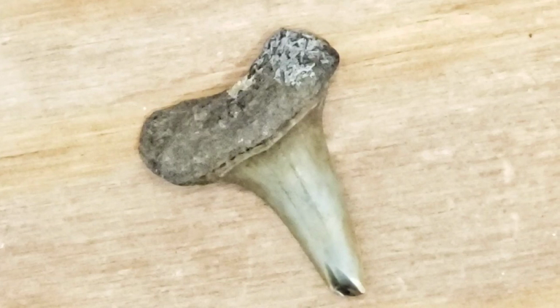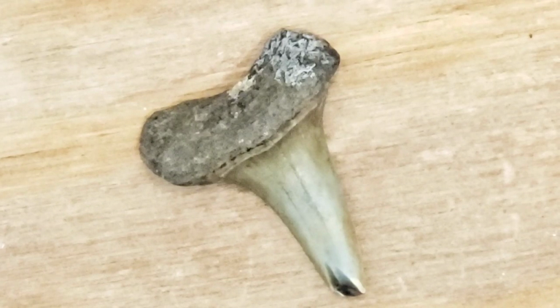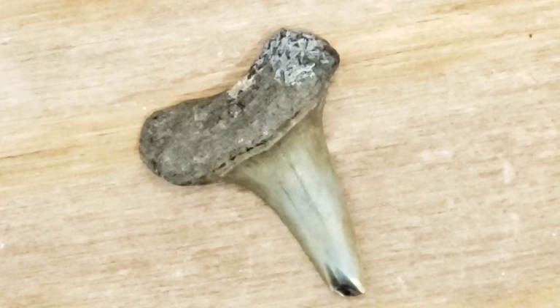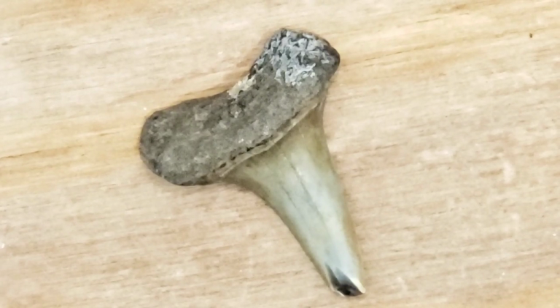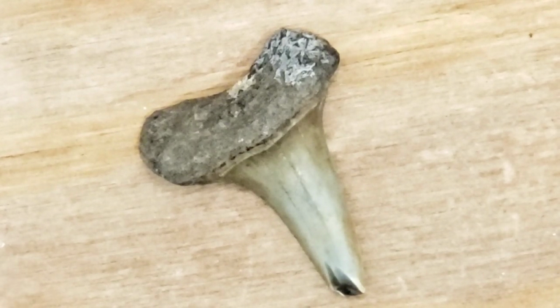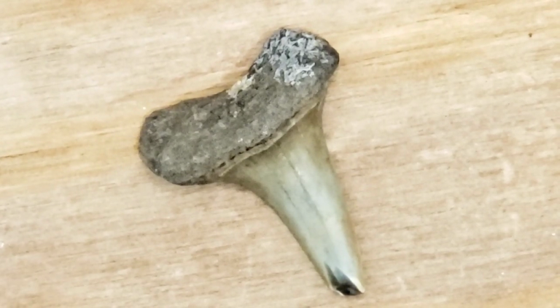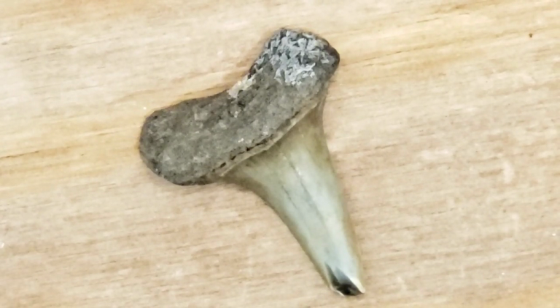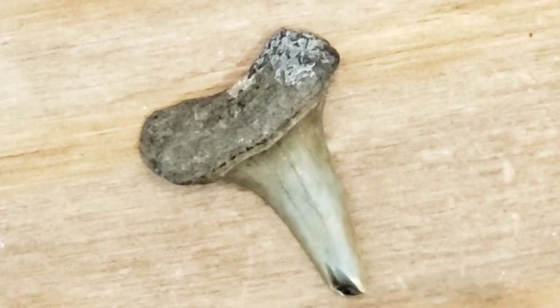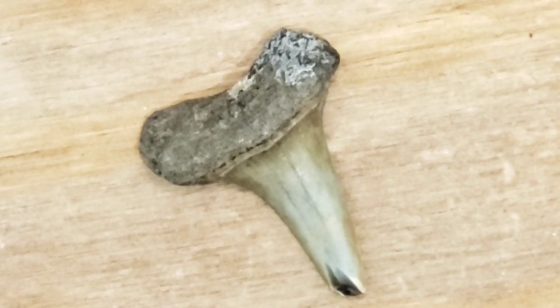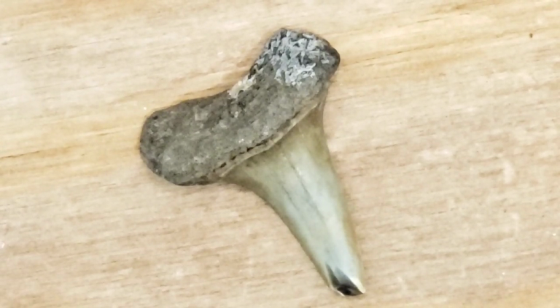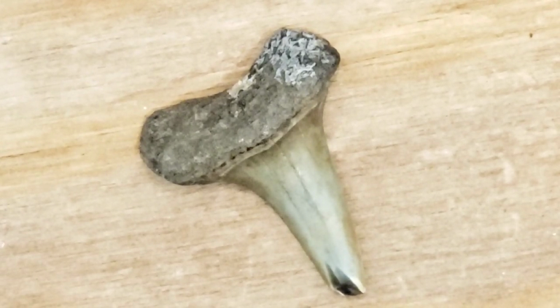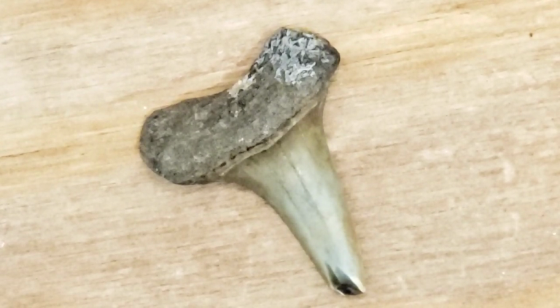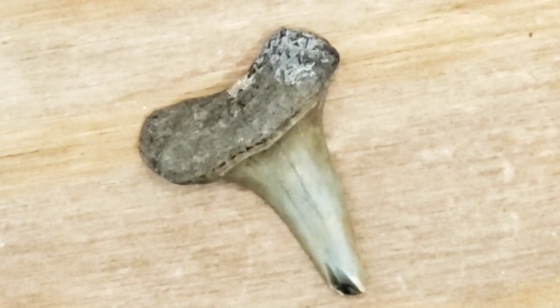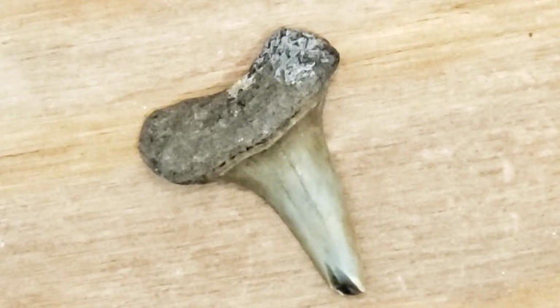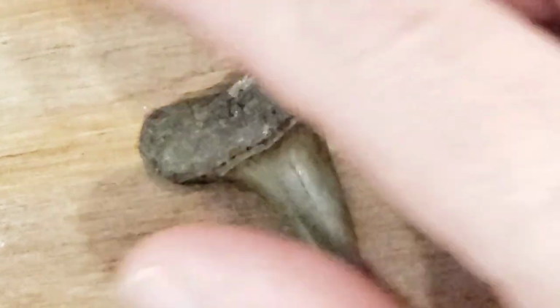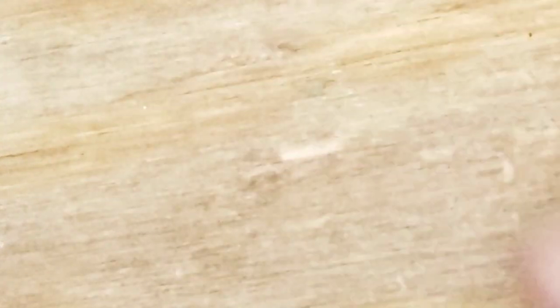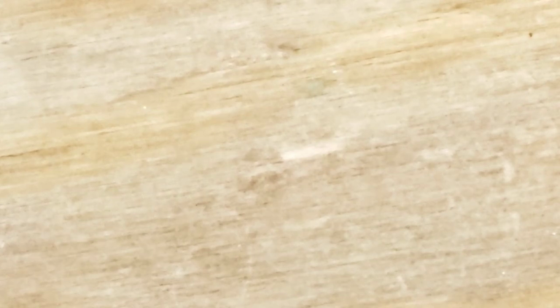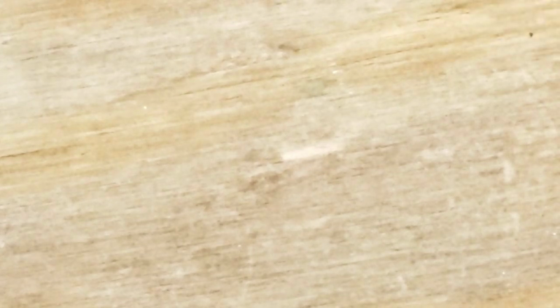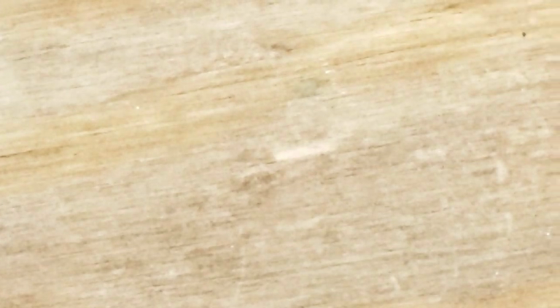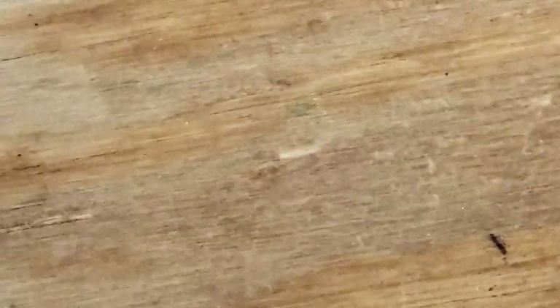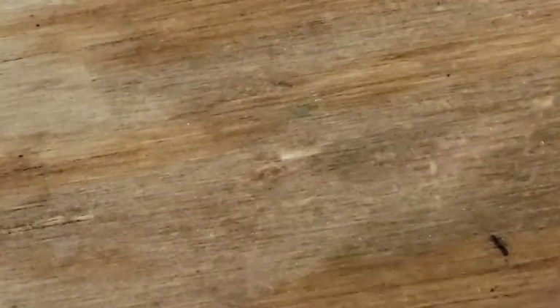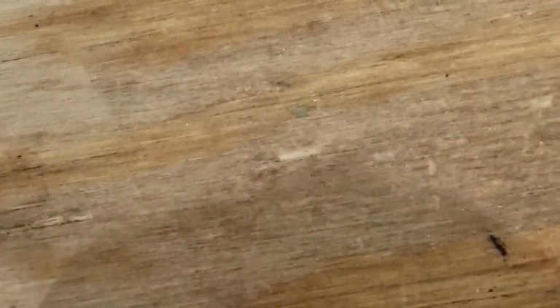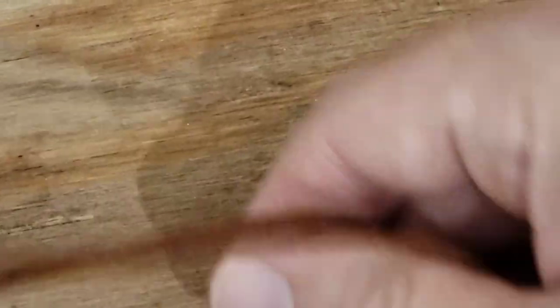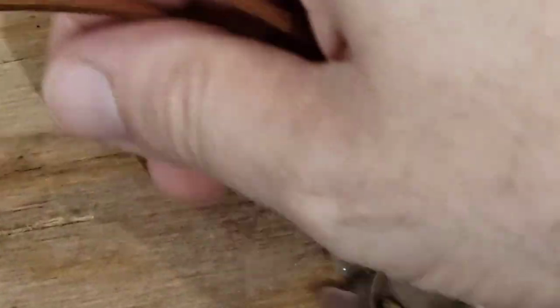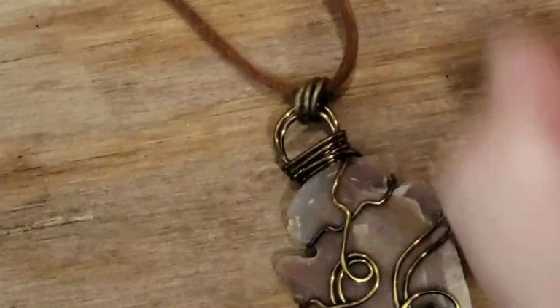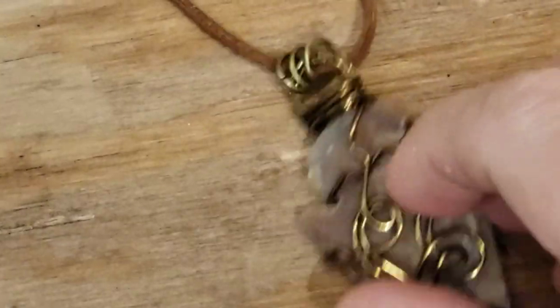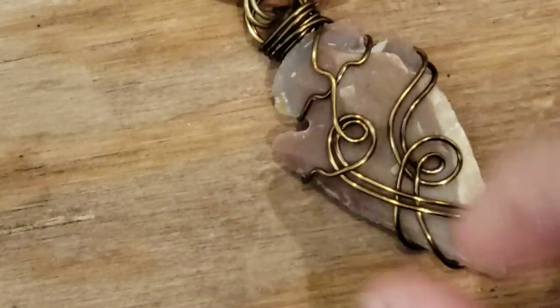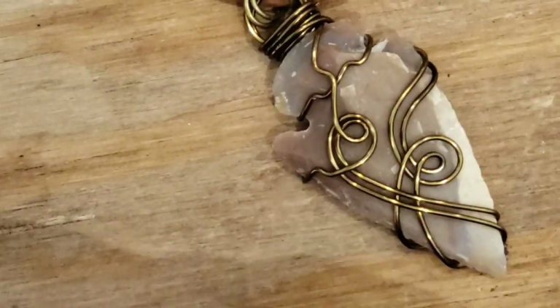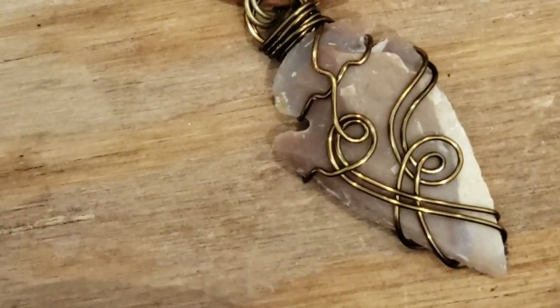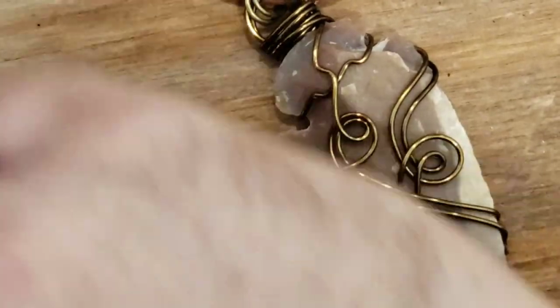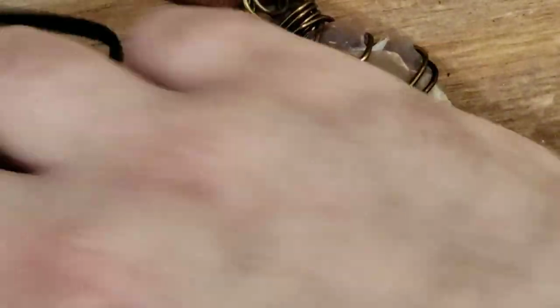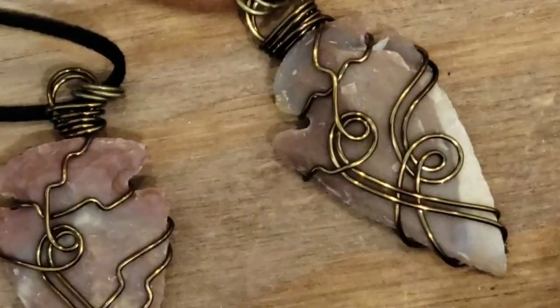How to wrap a shark tooth — it's like the easiest thing in the world. Now for larger shark teeth, you can do all kinds of fun, crazy designs like I was doing on these arrowheads.